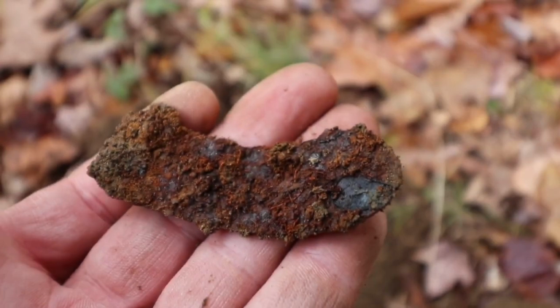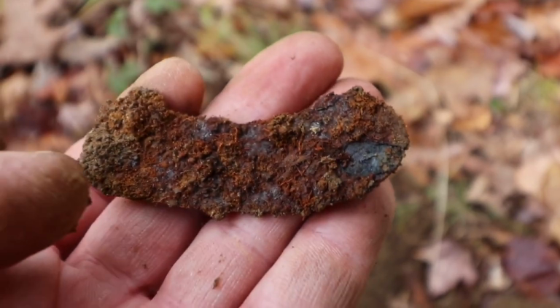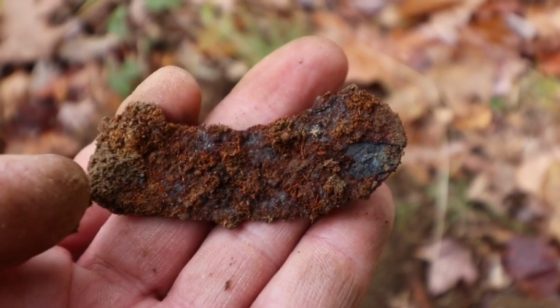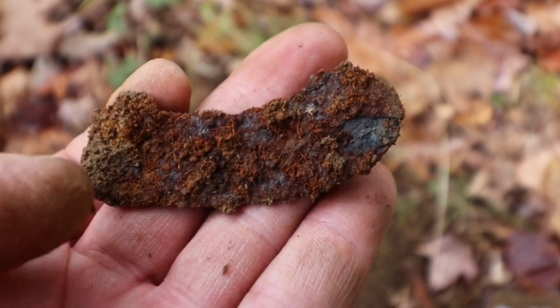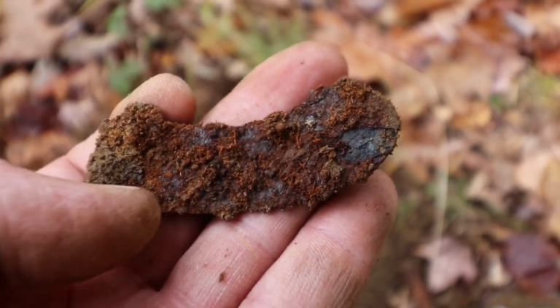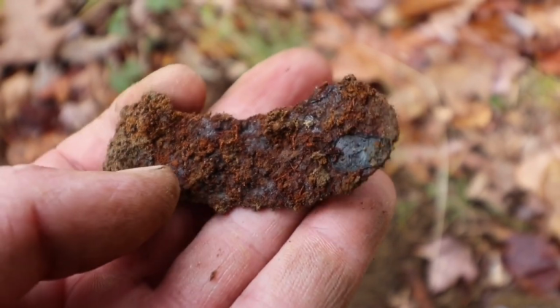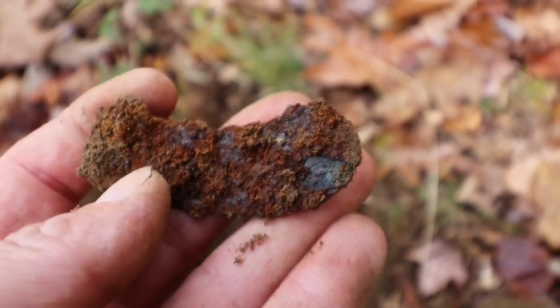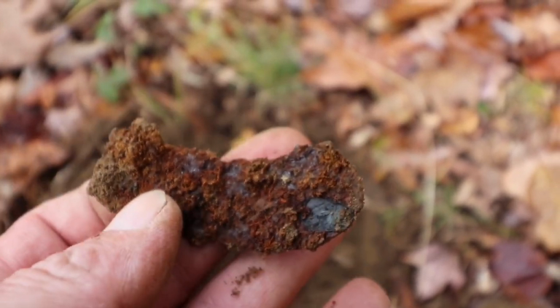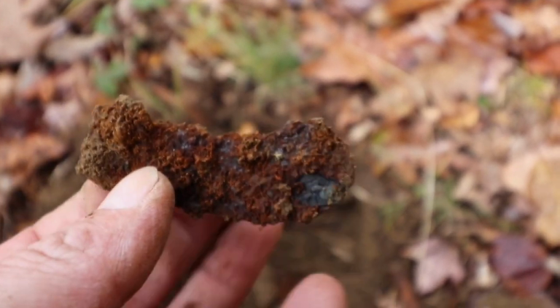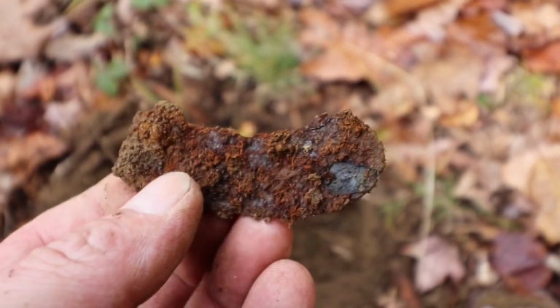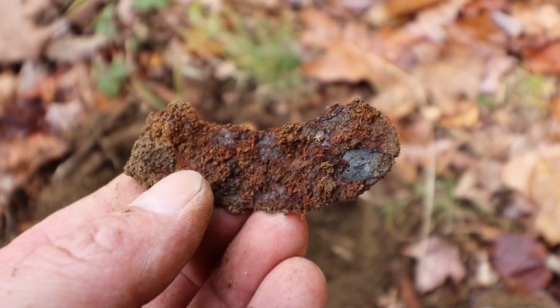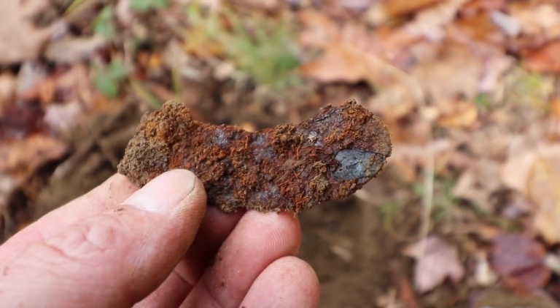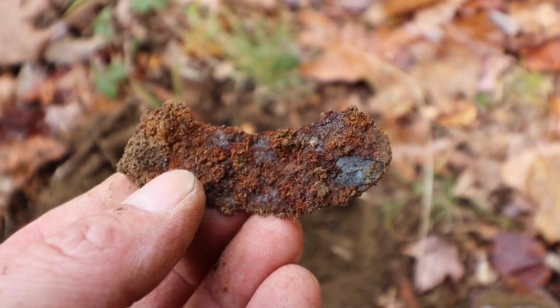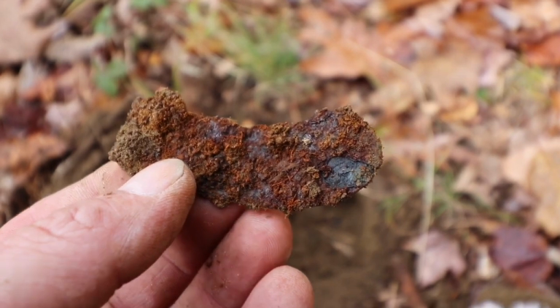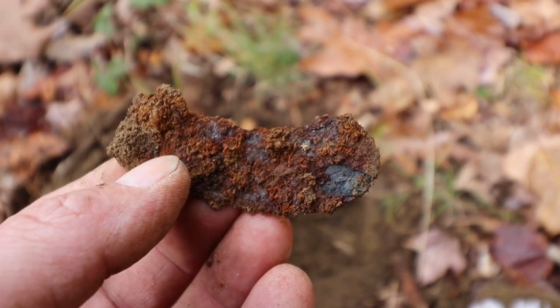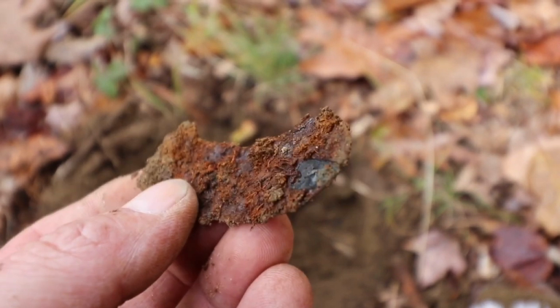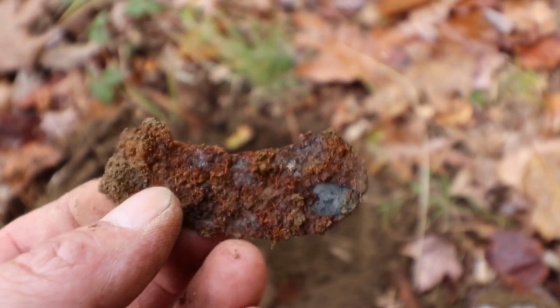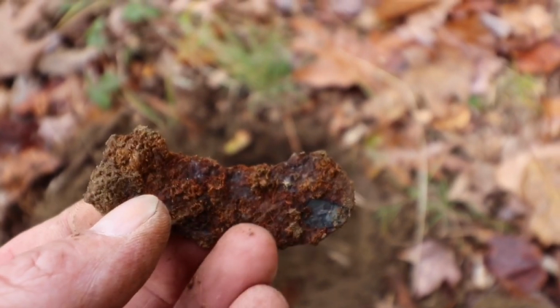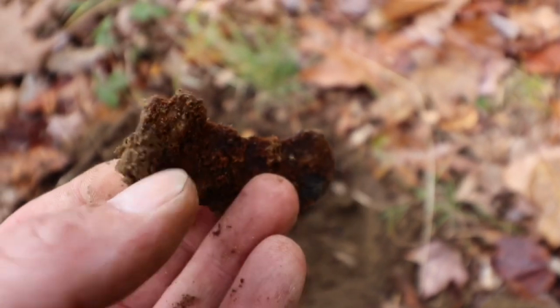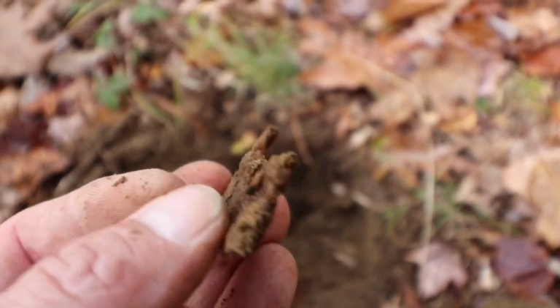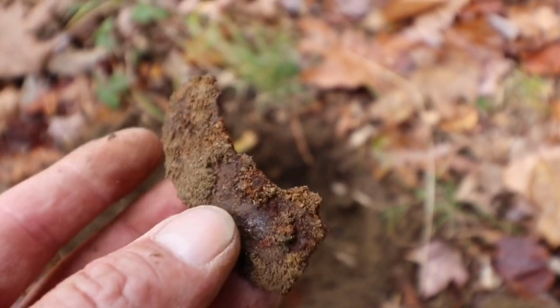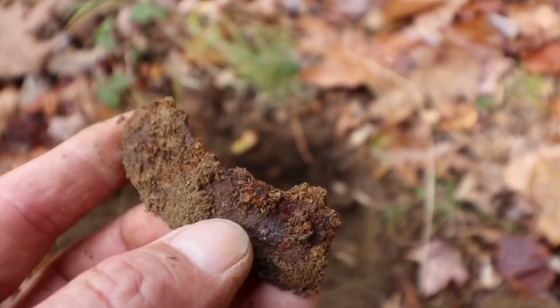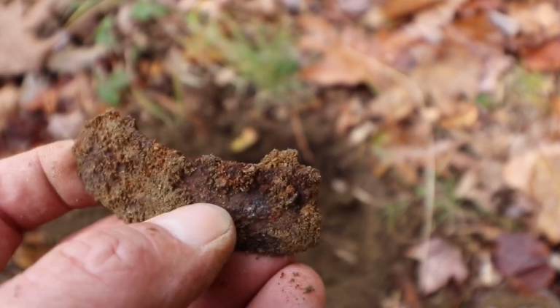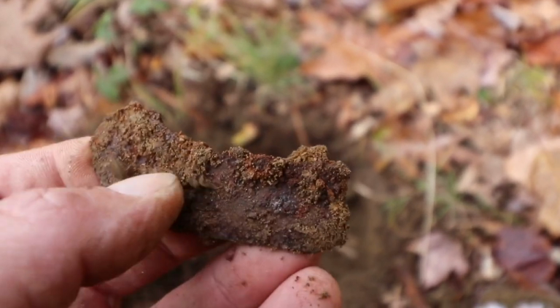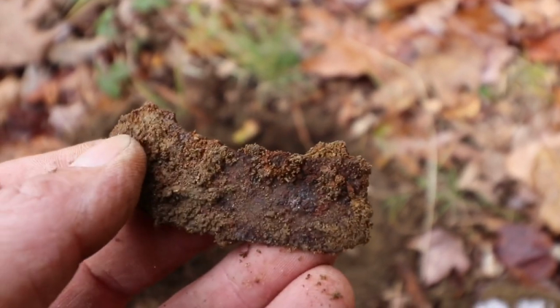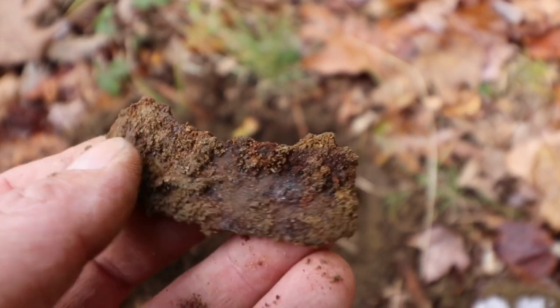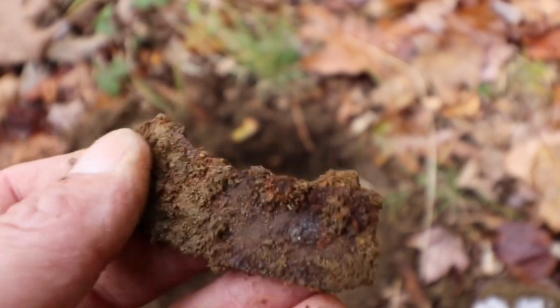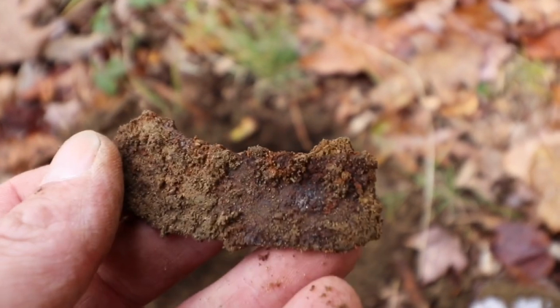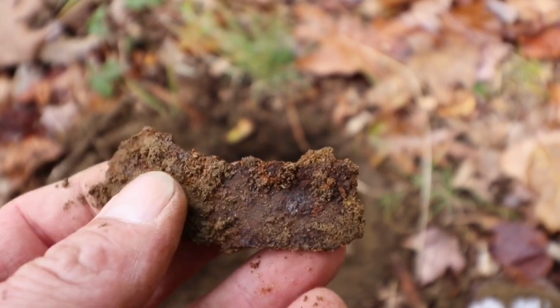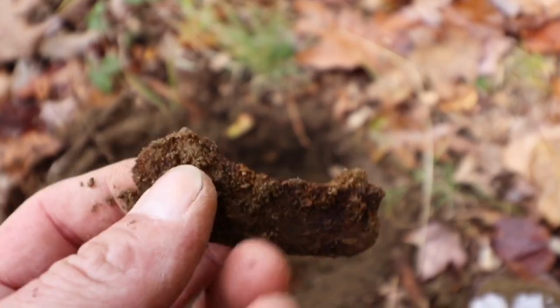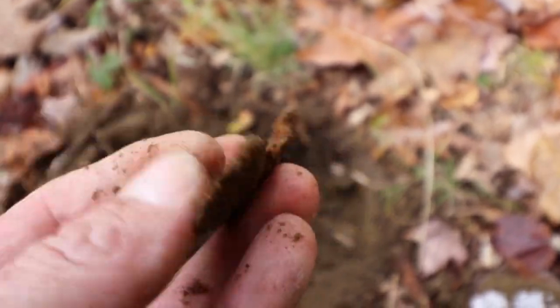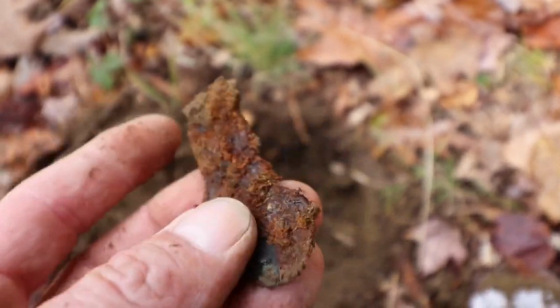Another iron signal — it's the tip of a dinnerware knife. What's left of the poor thing. Glad I found it.